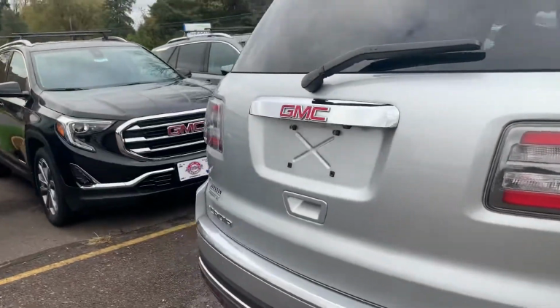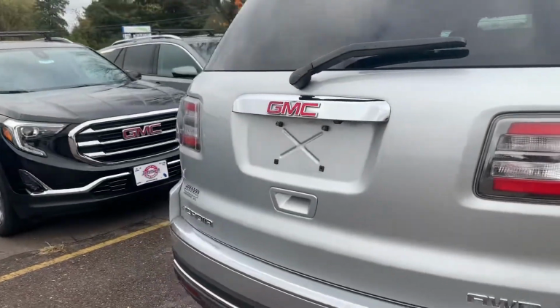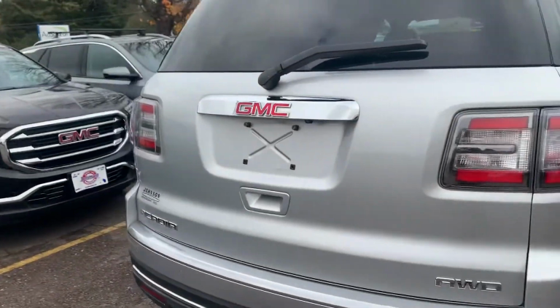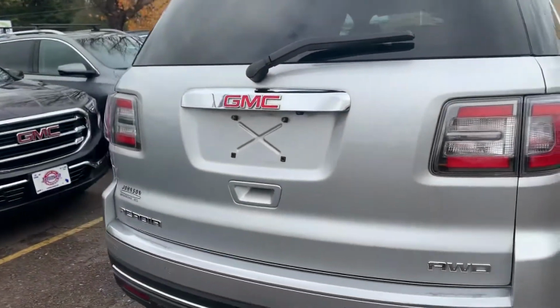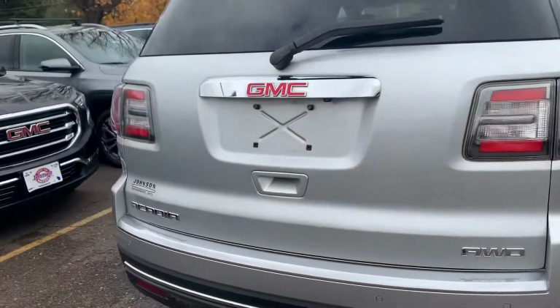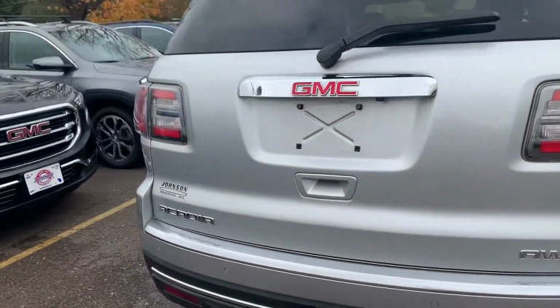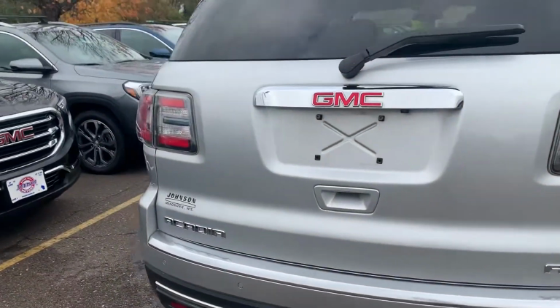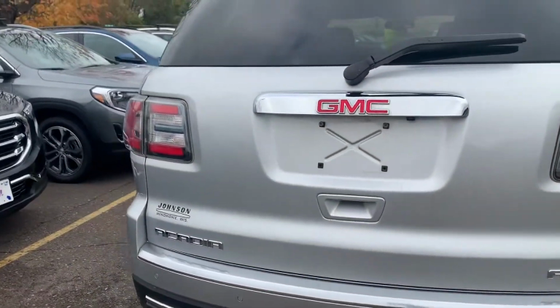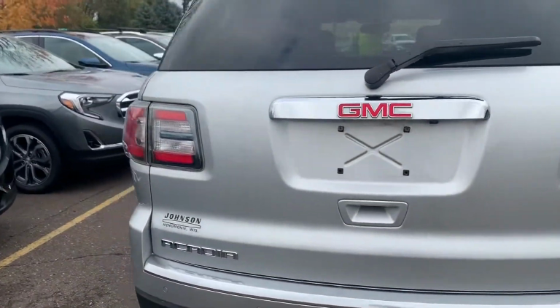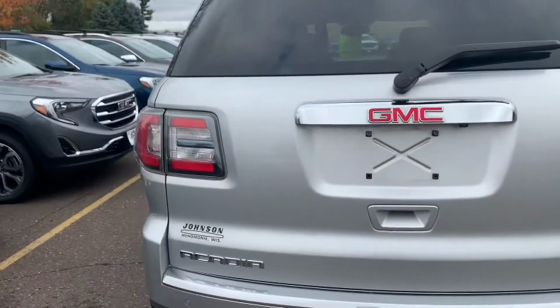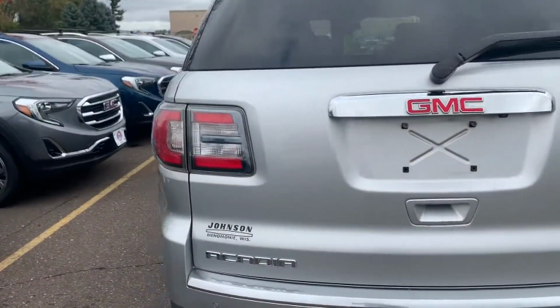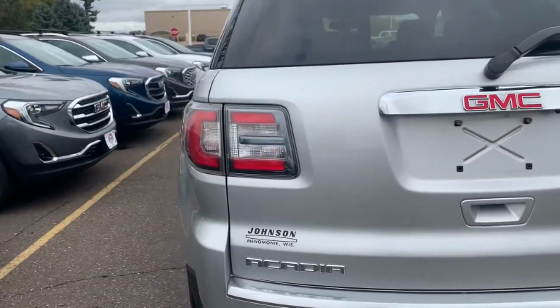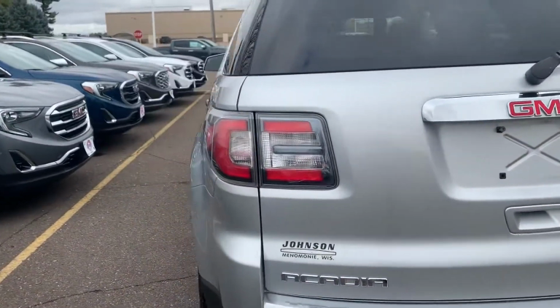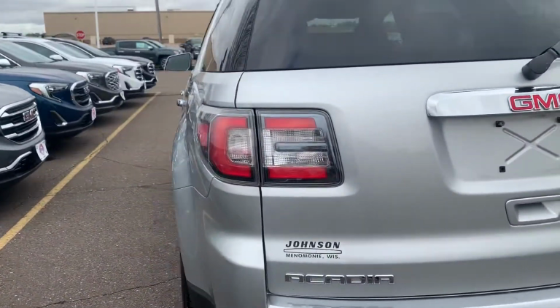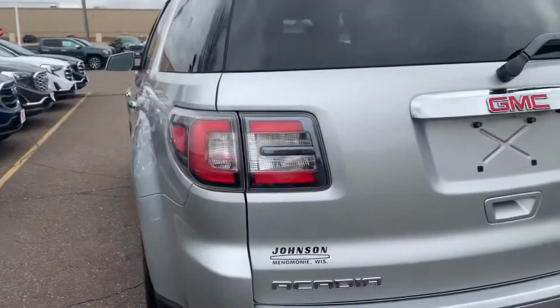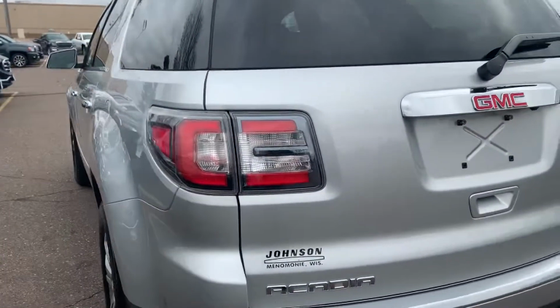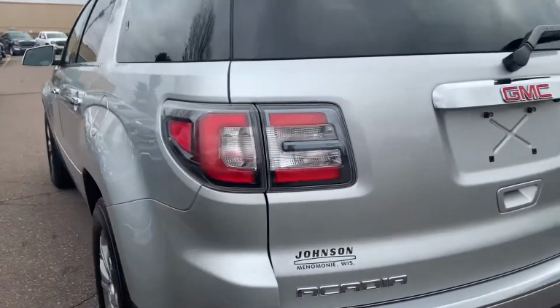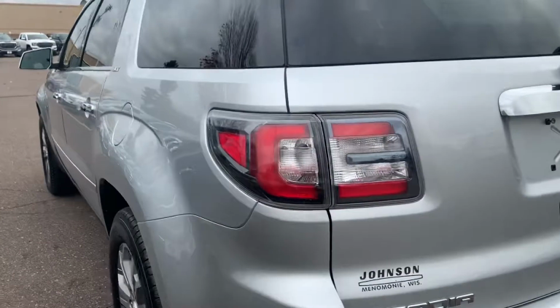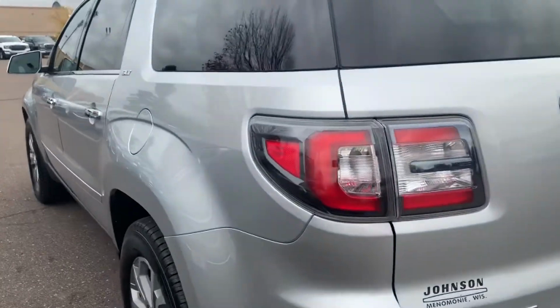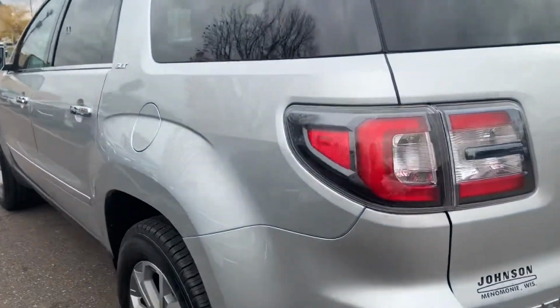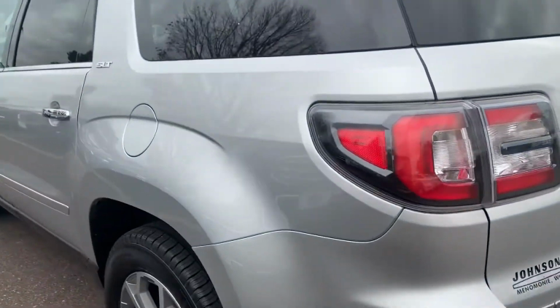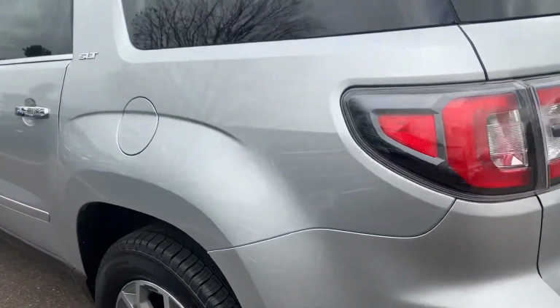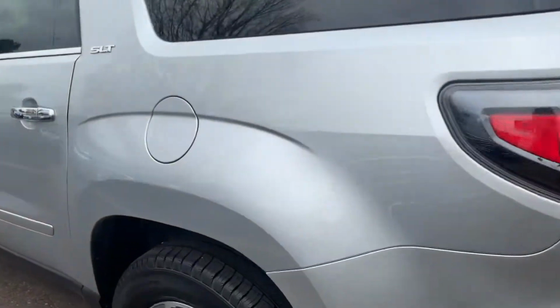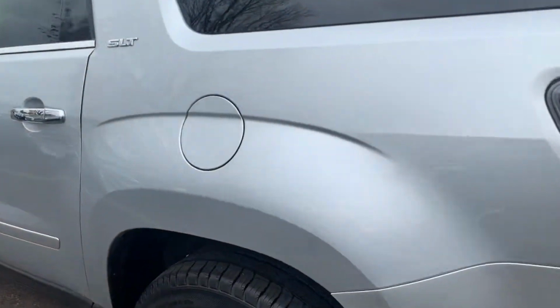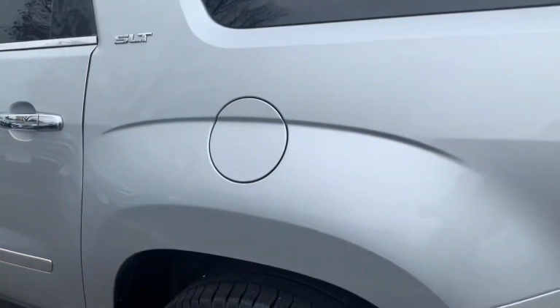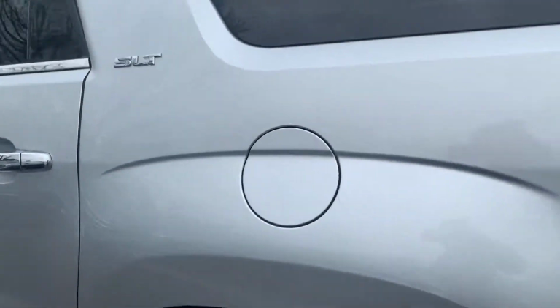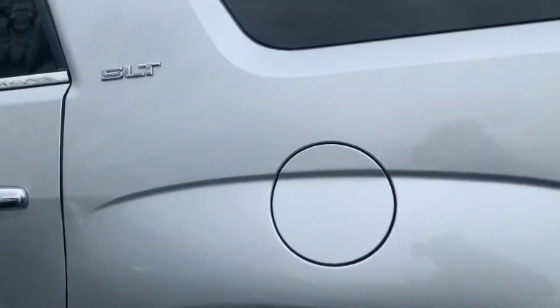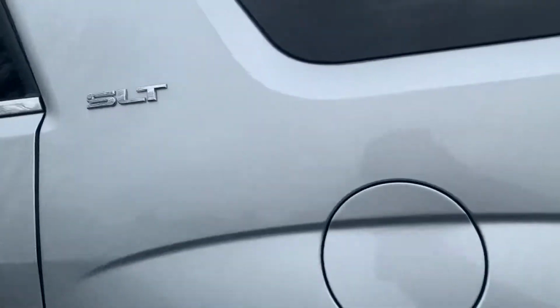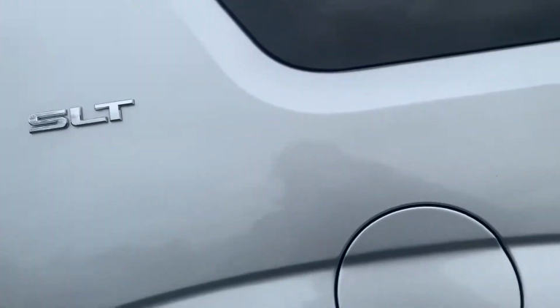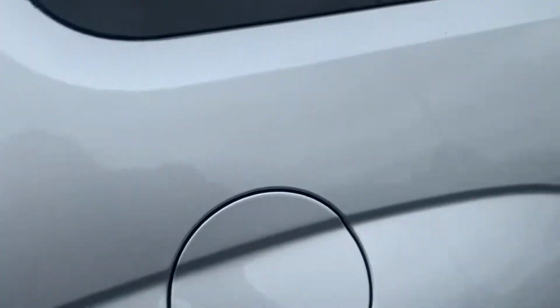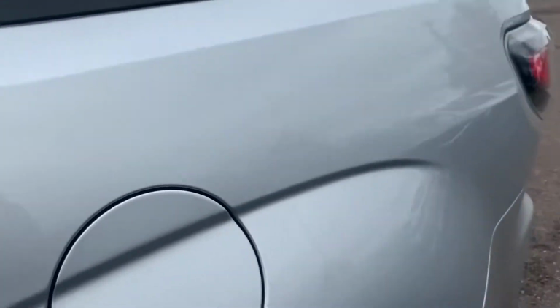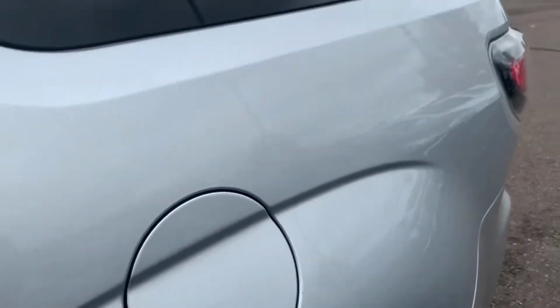It is quicksilver exterior color. It has a power liftgate, remote start, and a Bose Premium audio system.